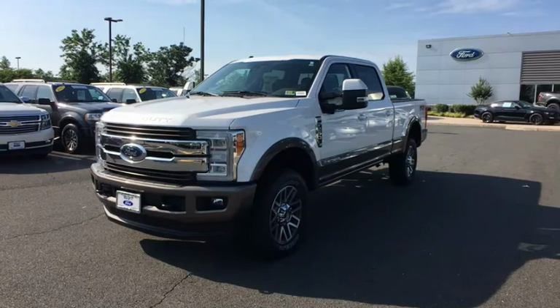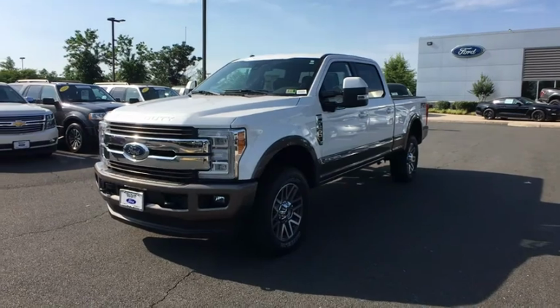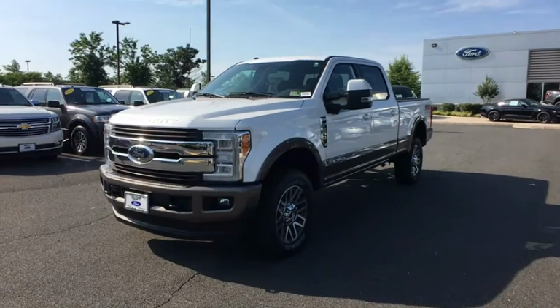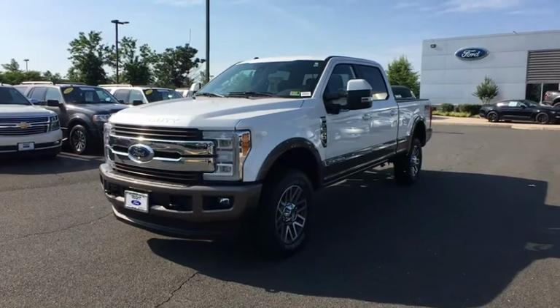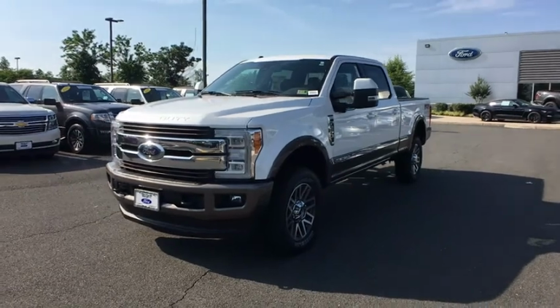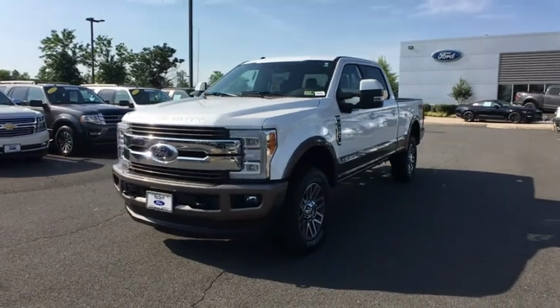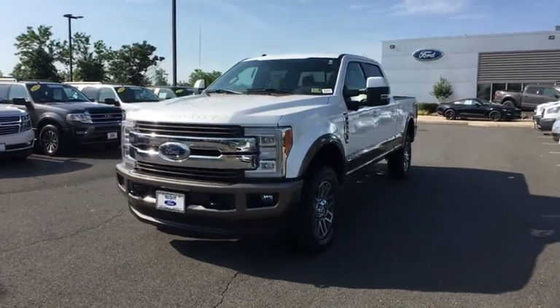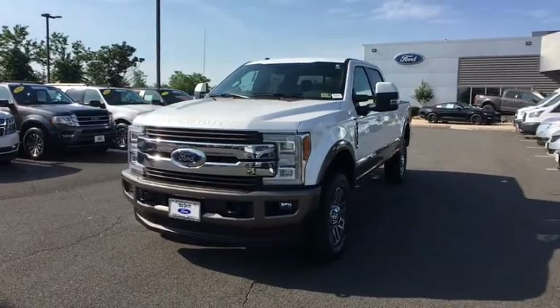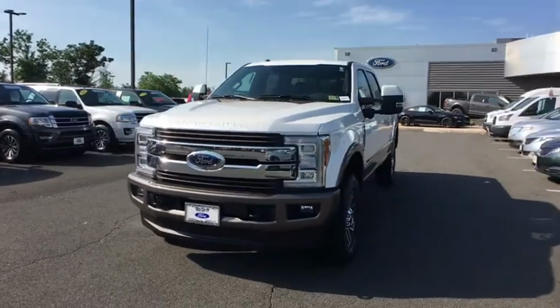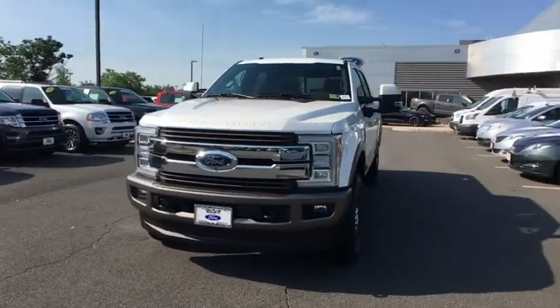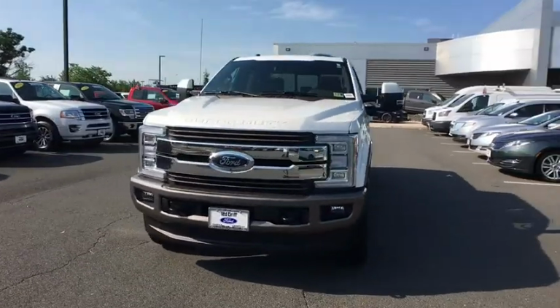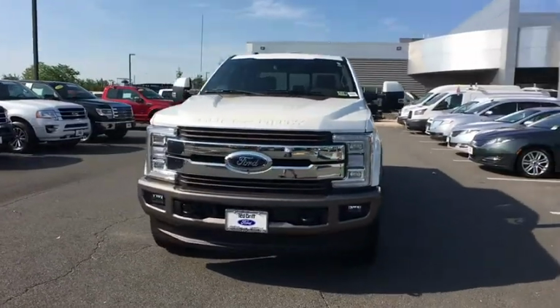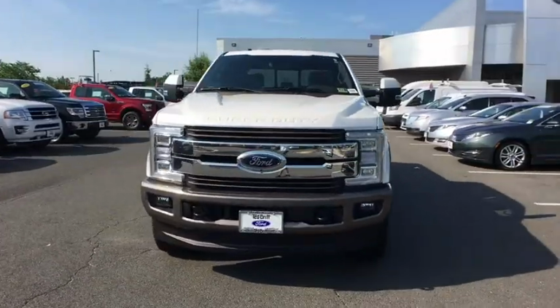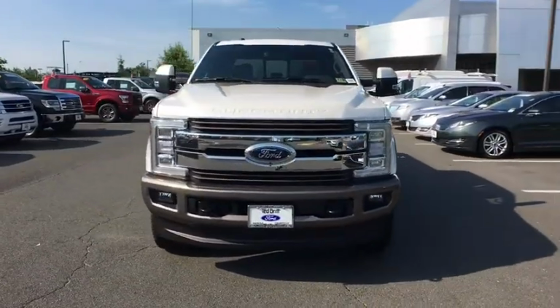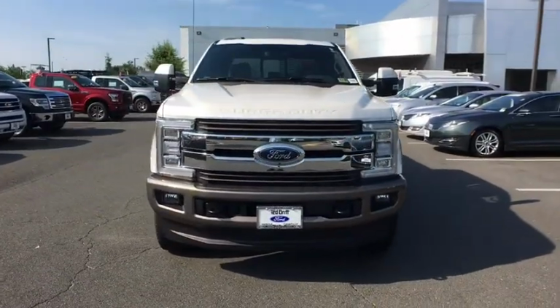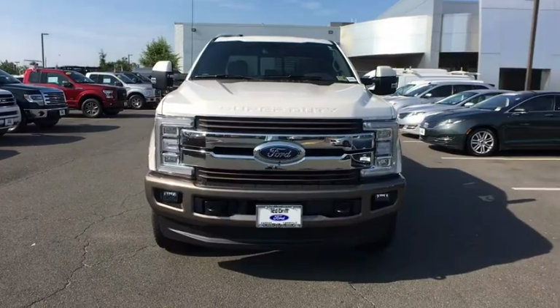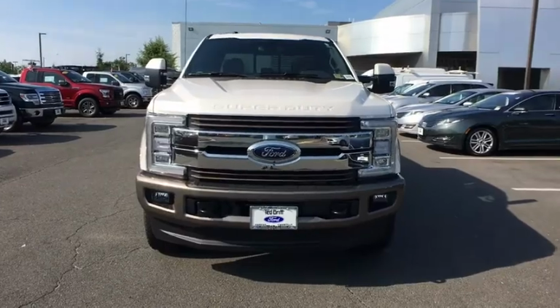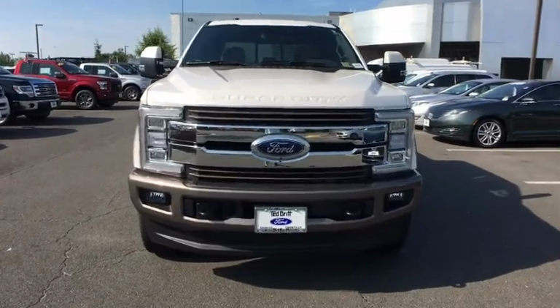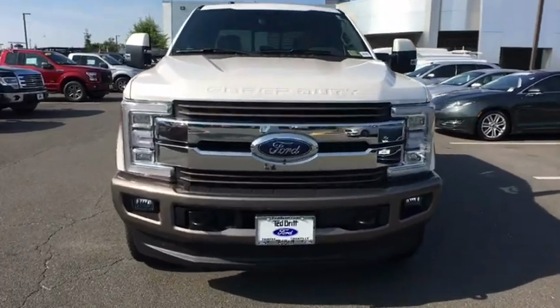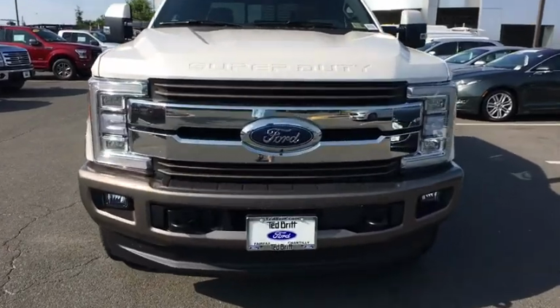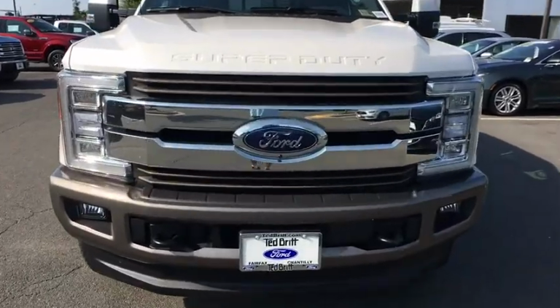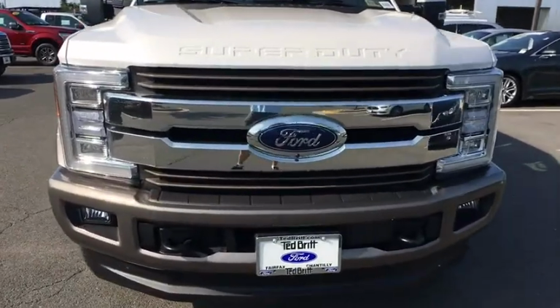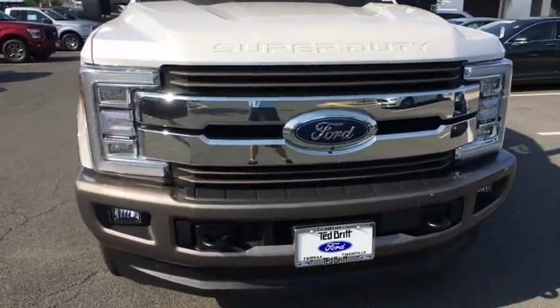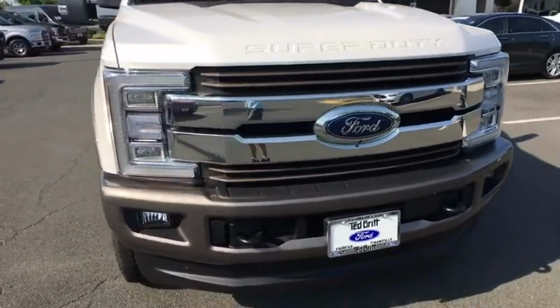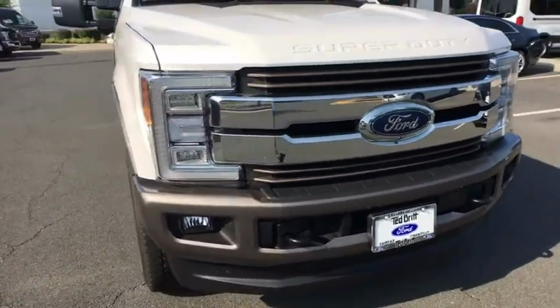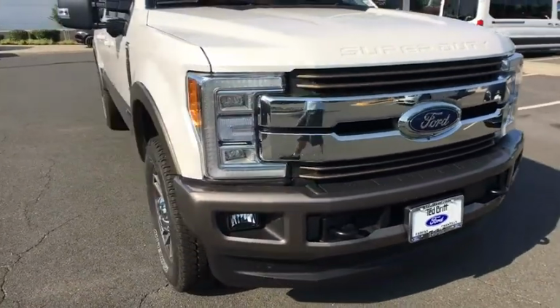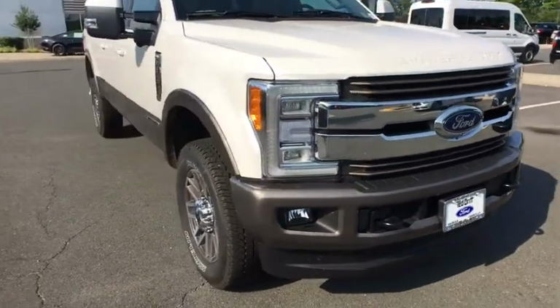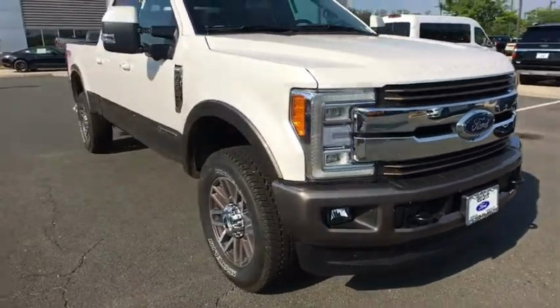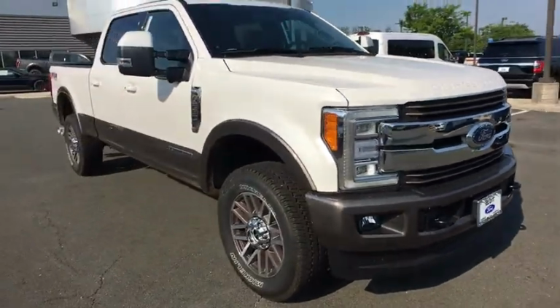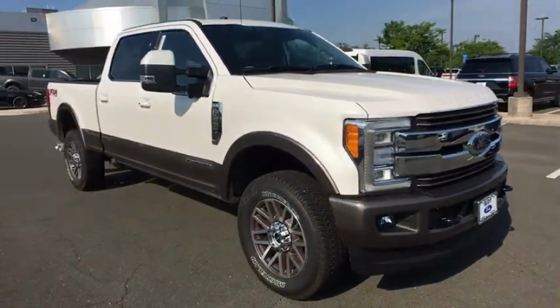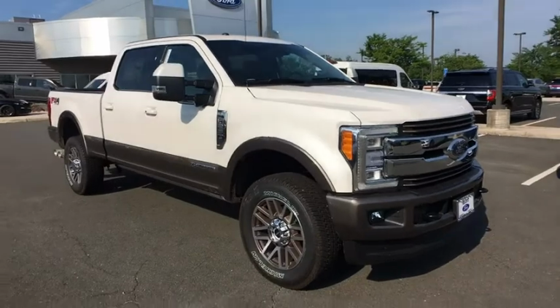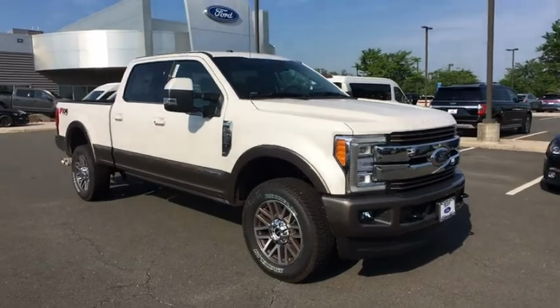2018 Ford F-250 Super Duty. Head-to-head fuel efficiency, head-to-head towing, head-to-head torque. Ford F-250 Super Duty.